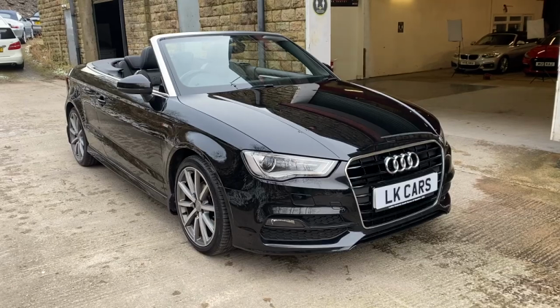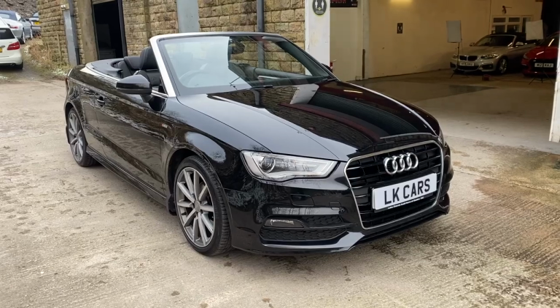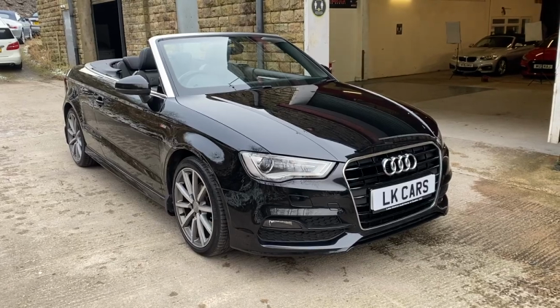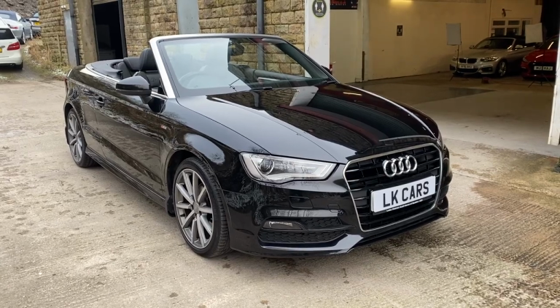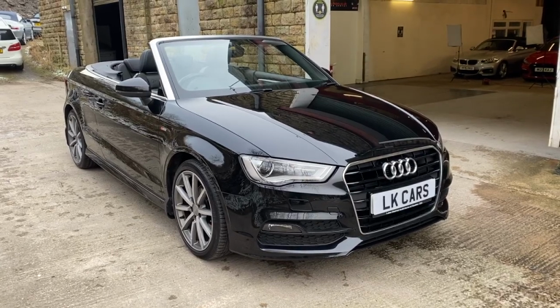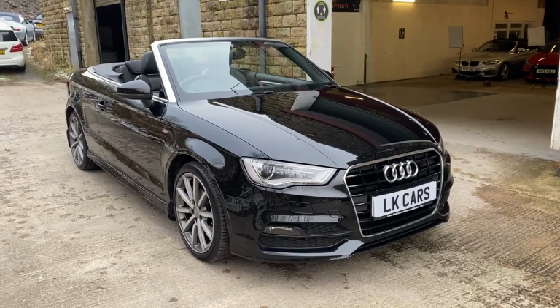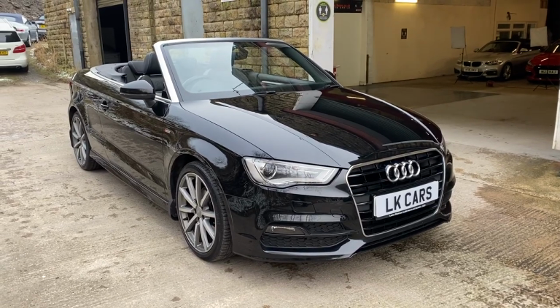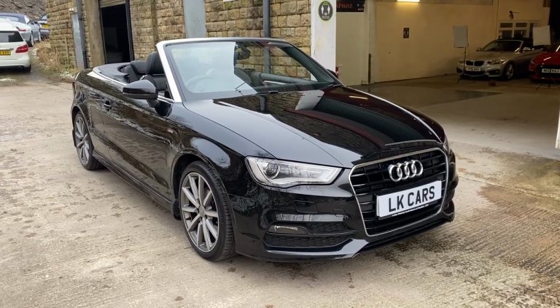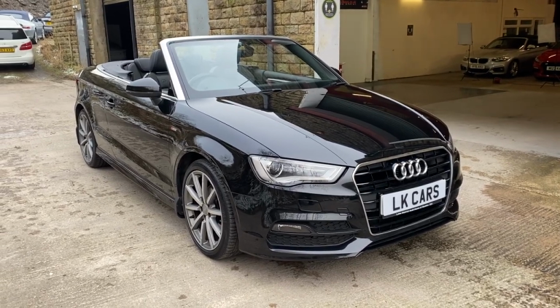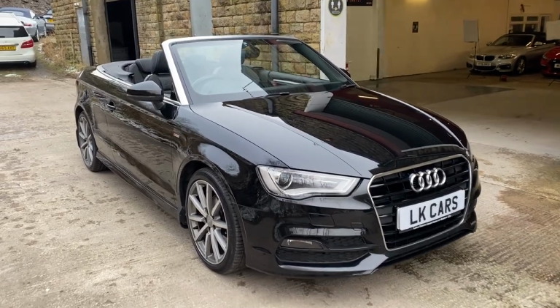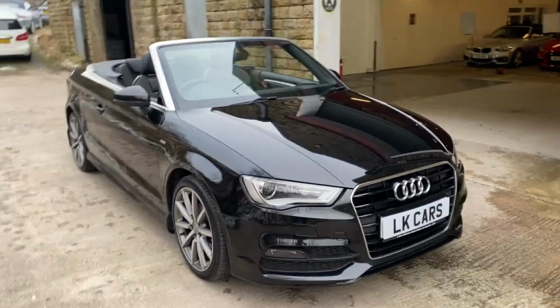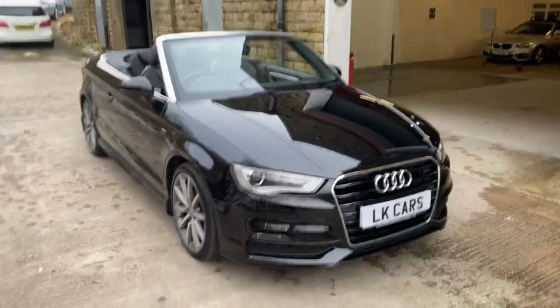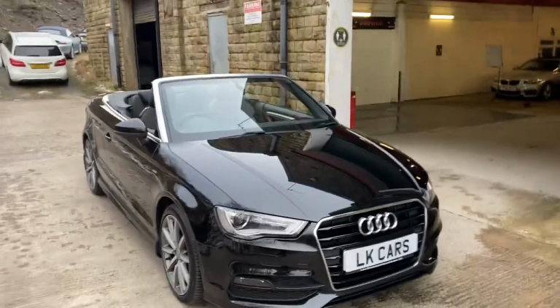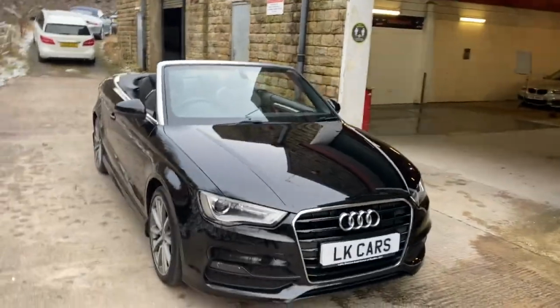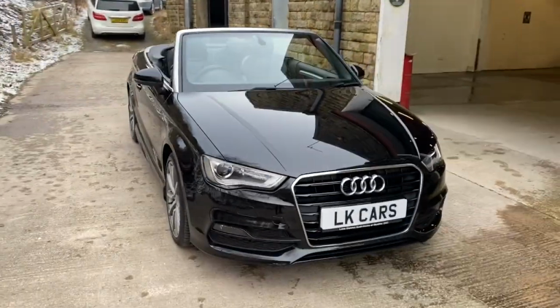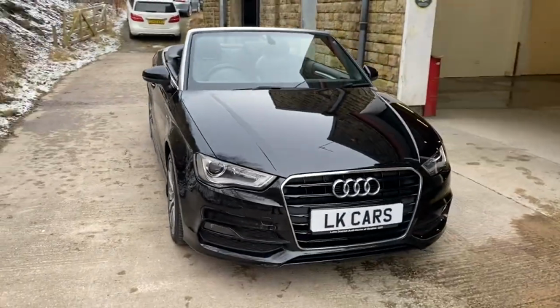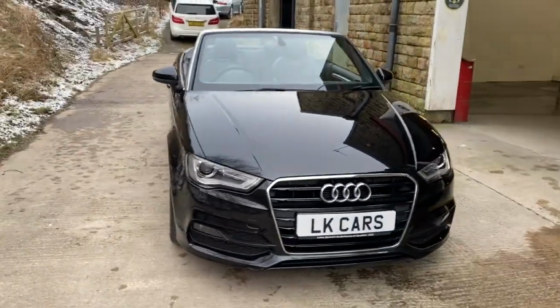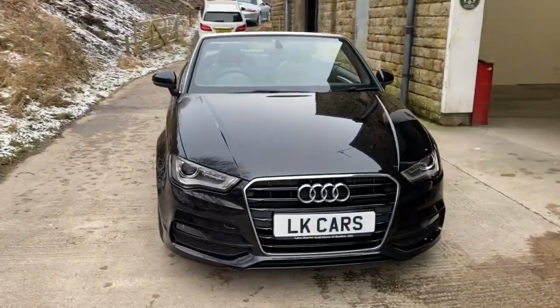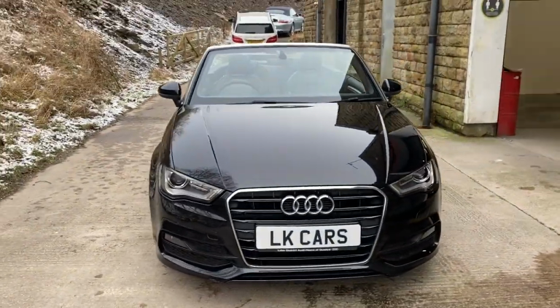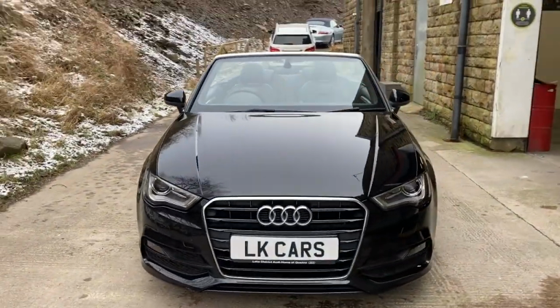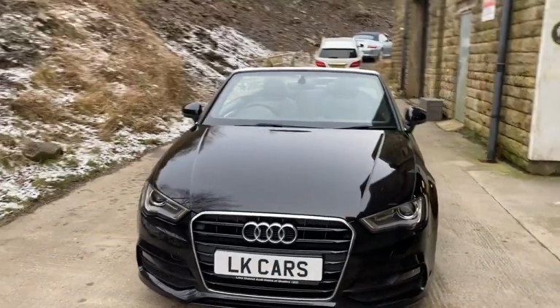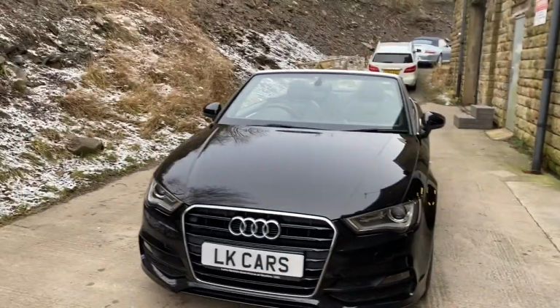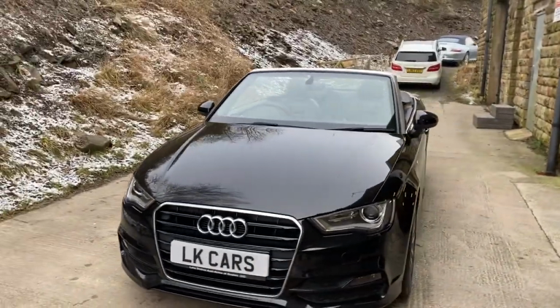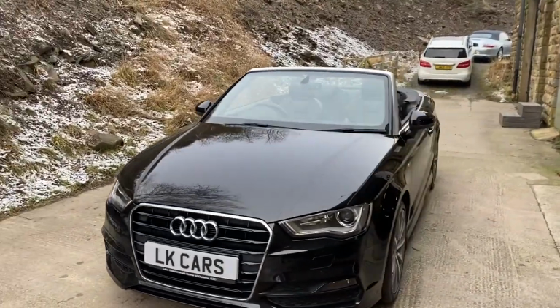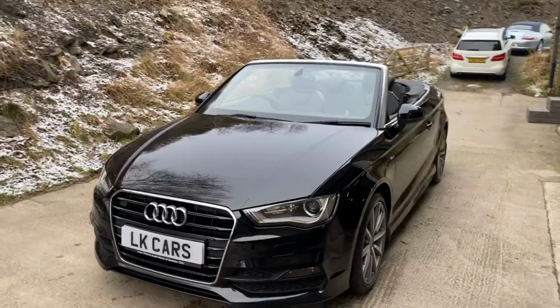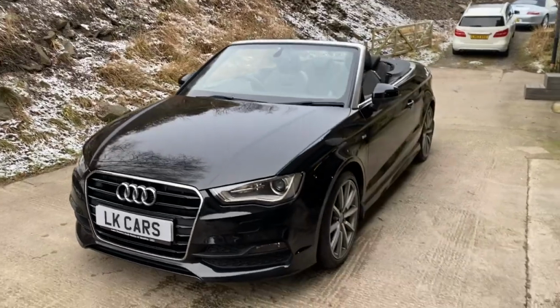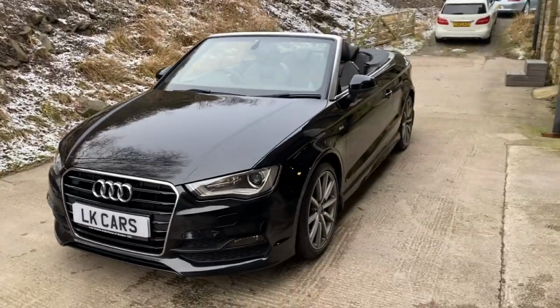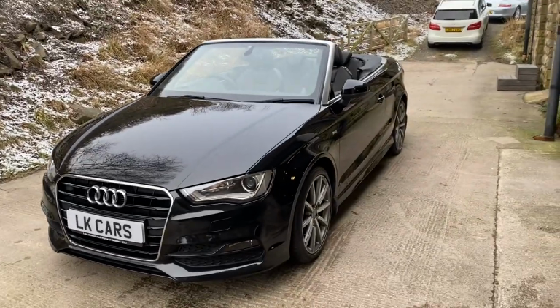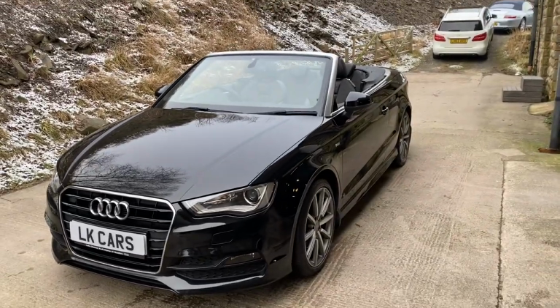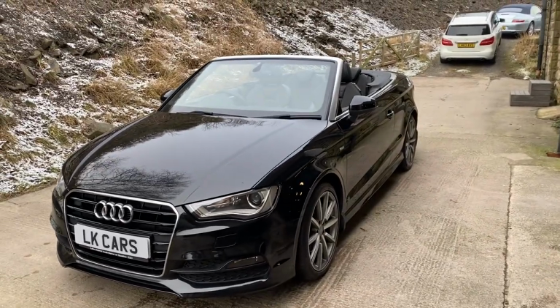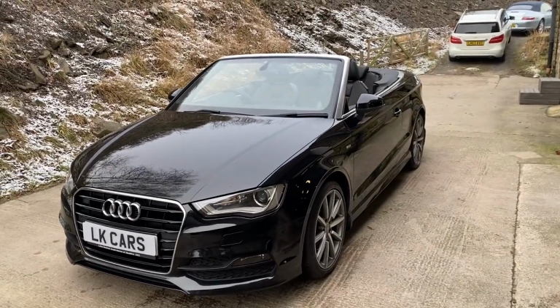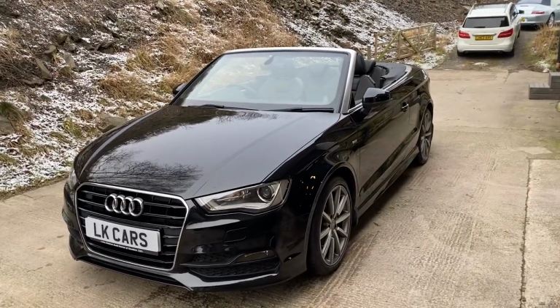Hello, welcome to LK Cars. Today we have our Audi A3 Convertible 1.4 TFSI S-Line, 2017 66 plate, finished in Mythos Black Metallic.